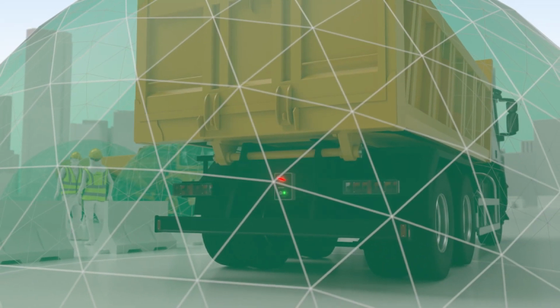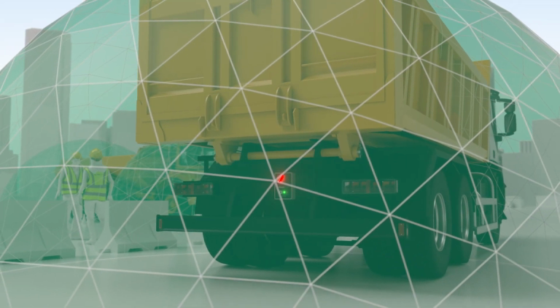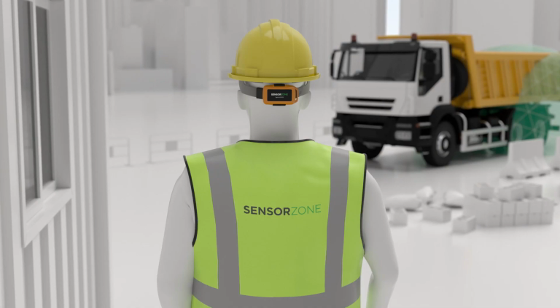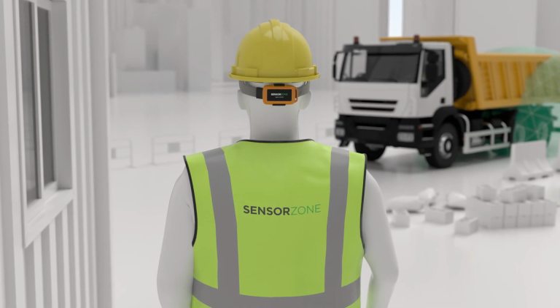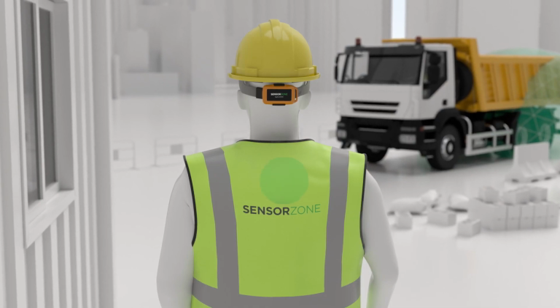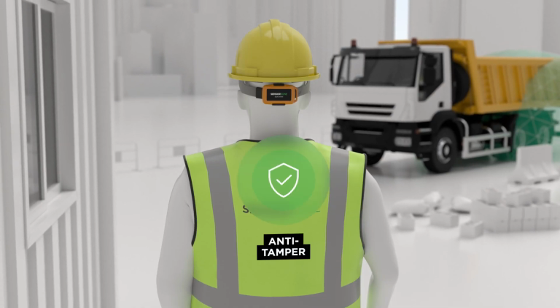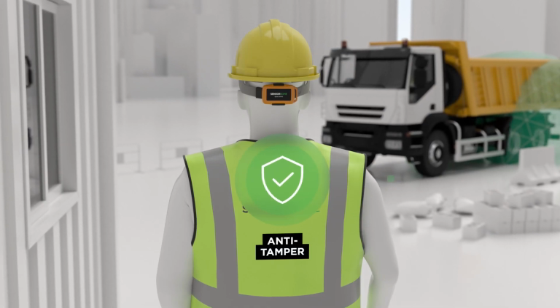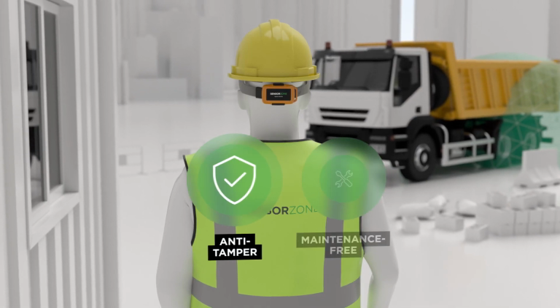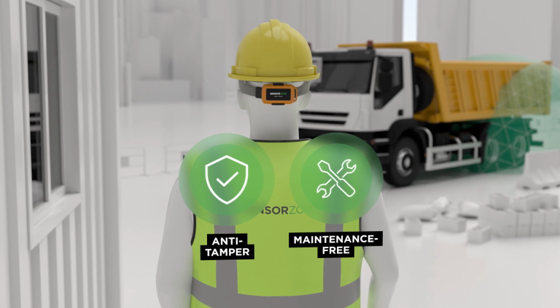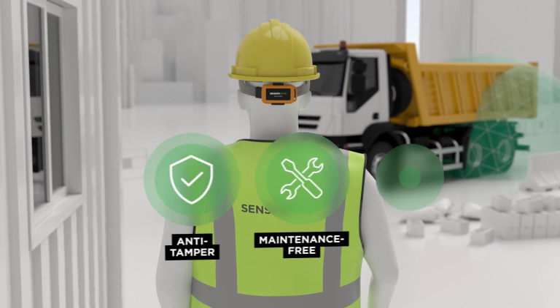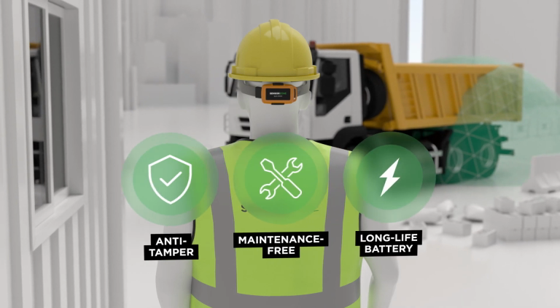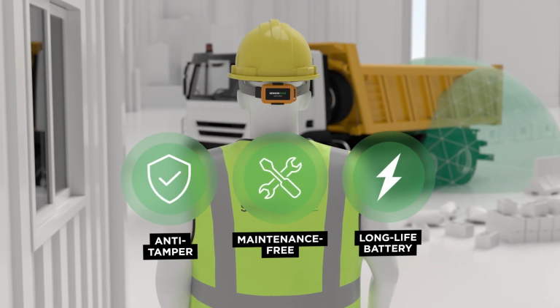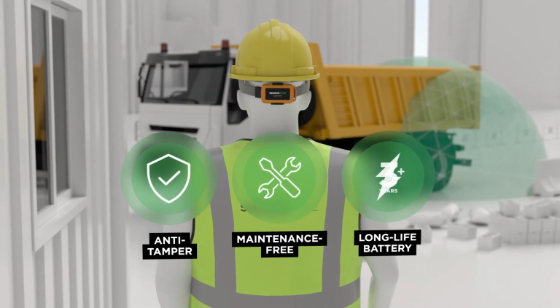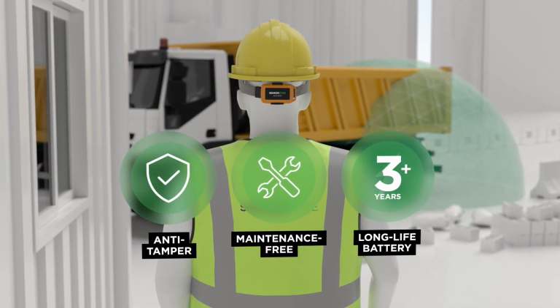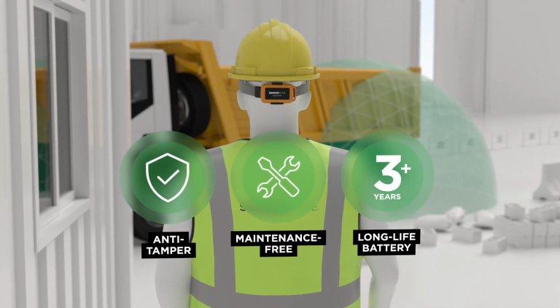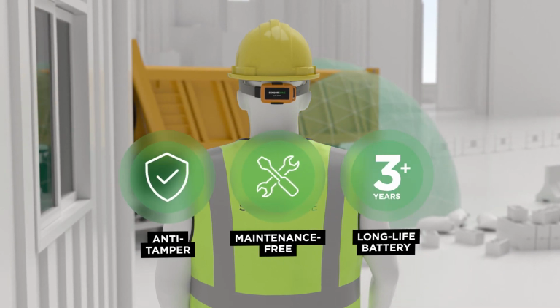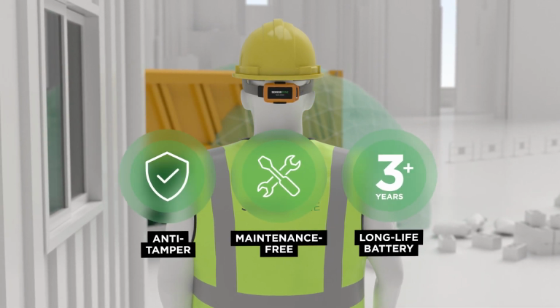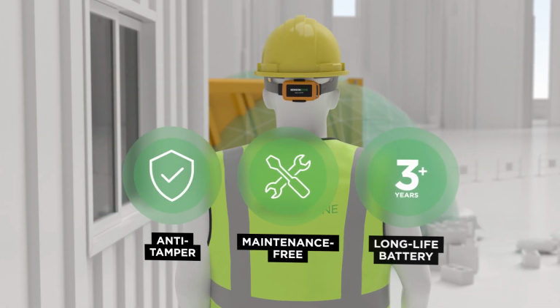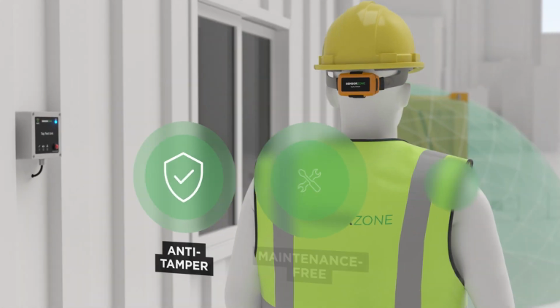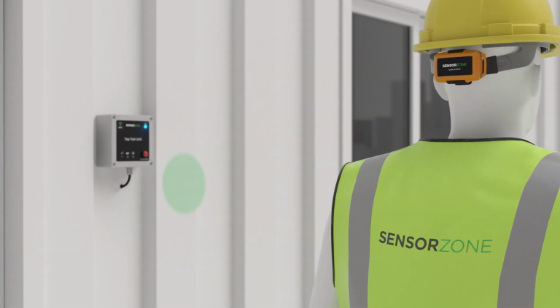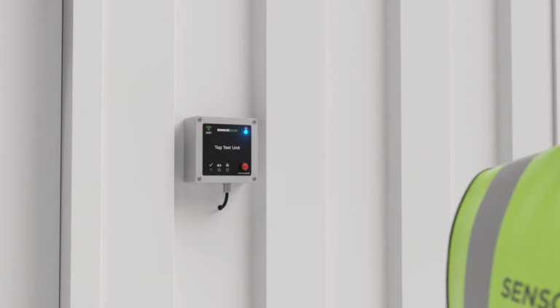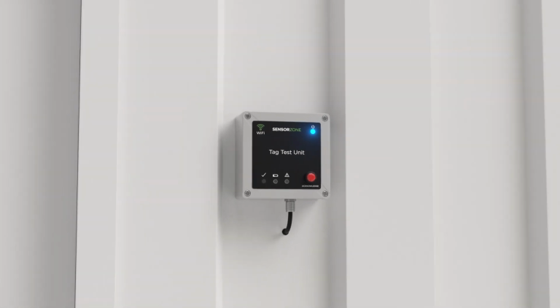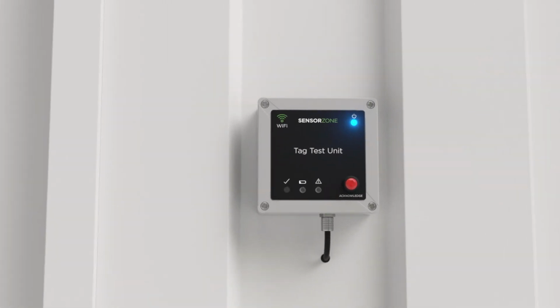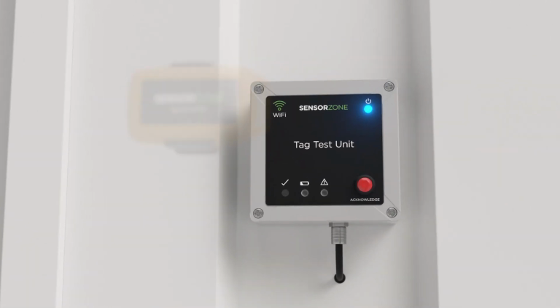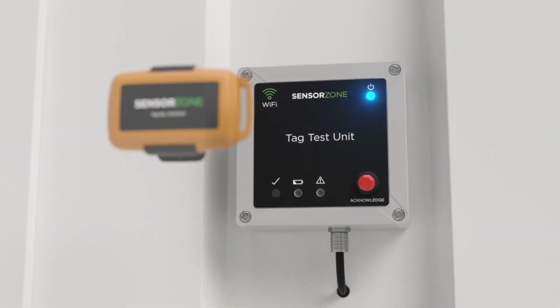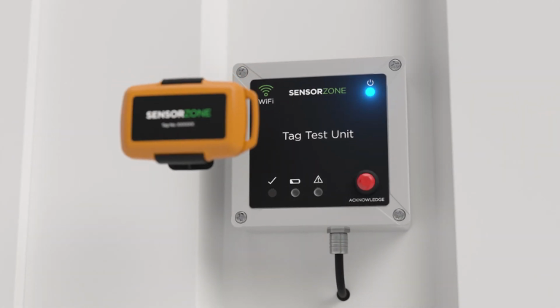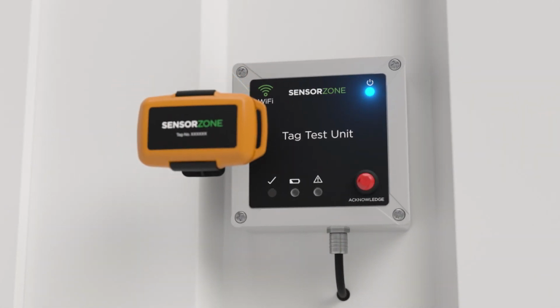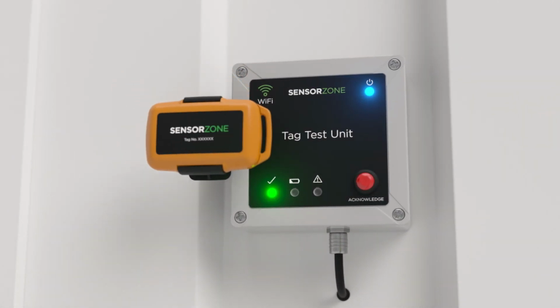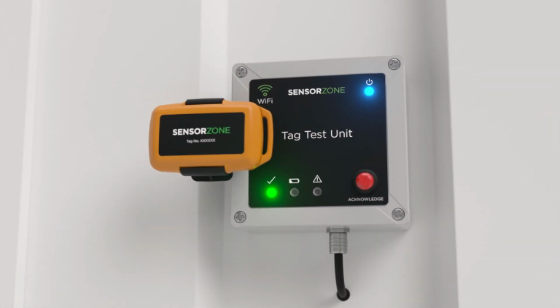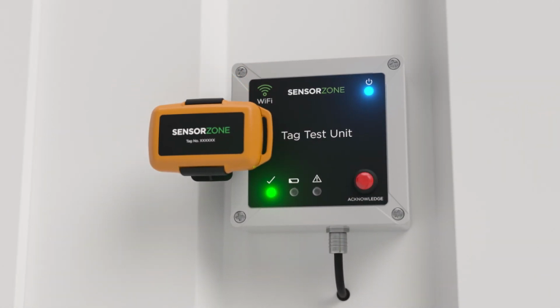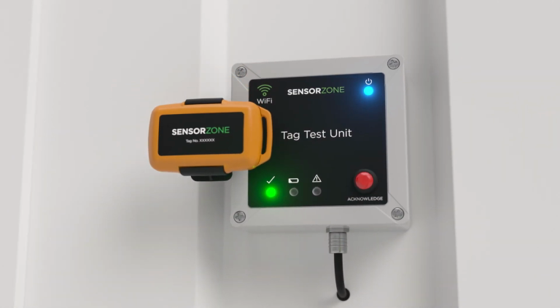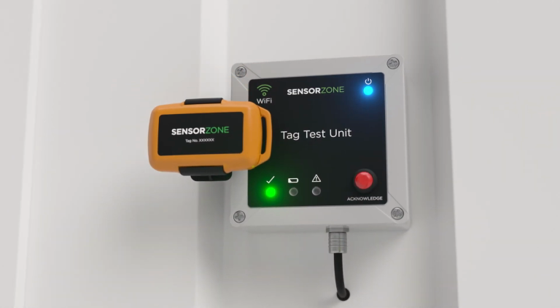The wearable tags are anti-tamper, maintenance-free and have a battery life of over three years. They are easy to test at the start and end of each day, ensuring the system is effective and keeping people safe.